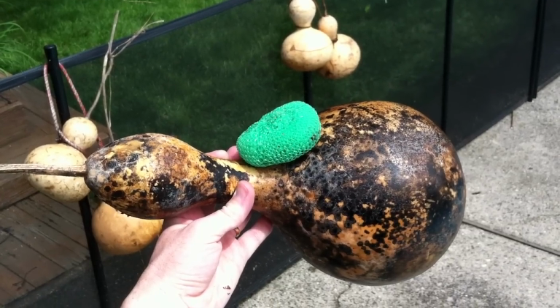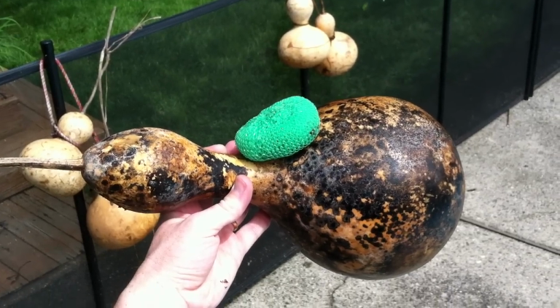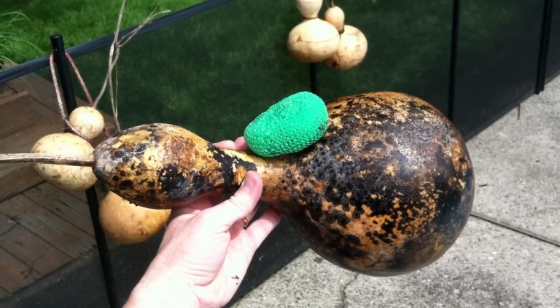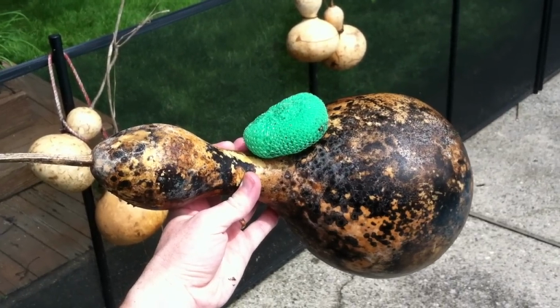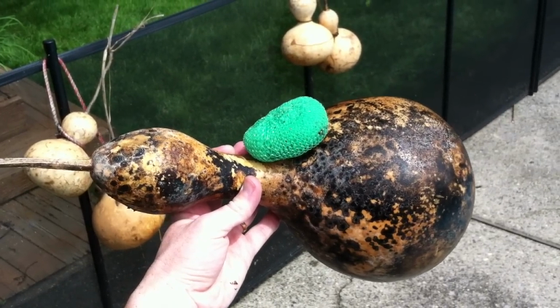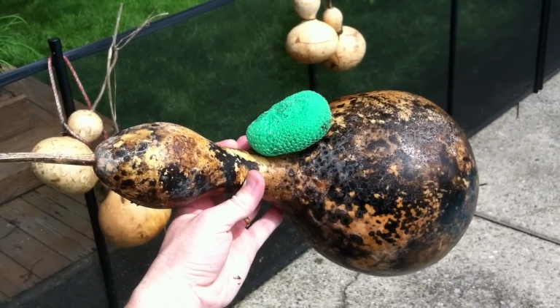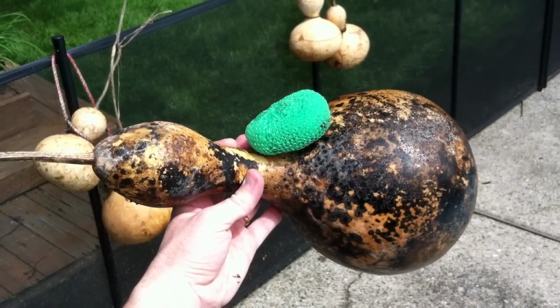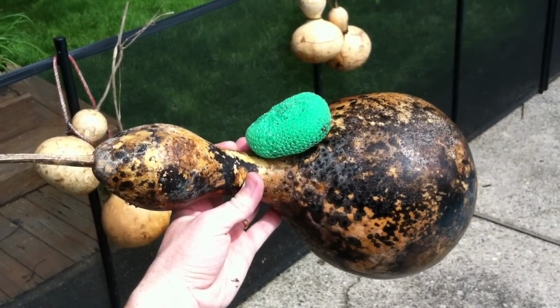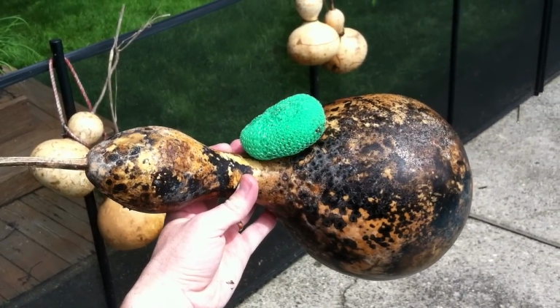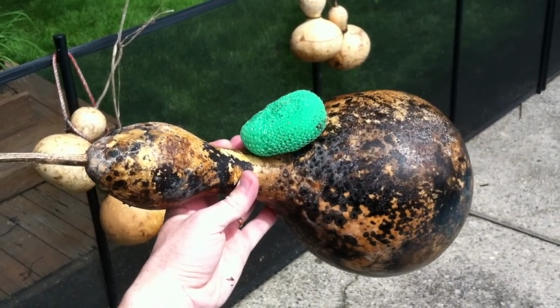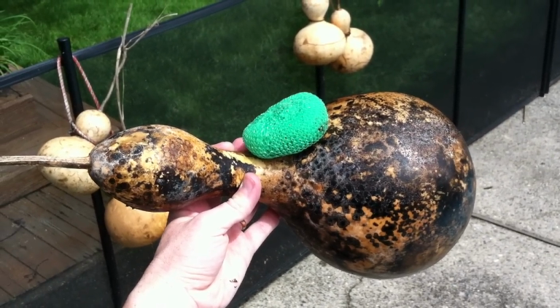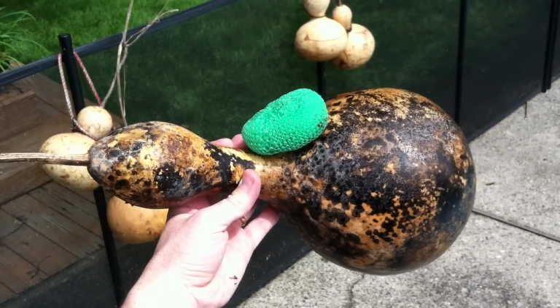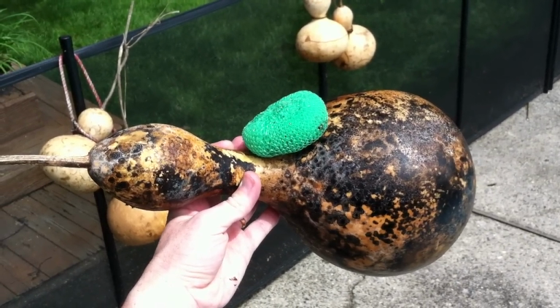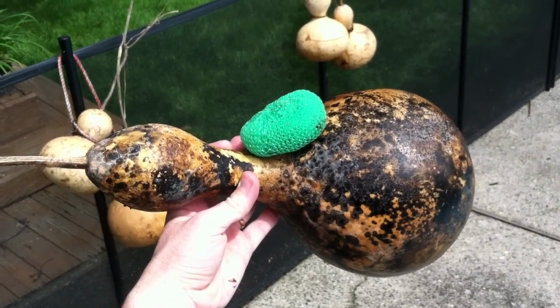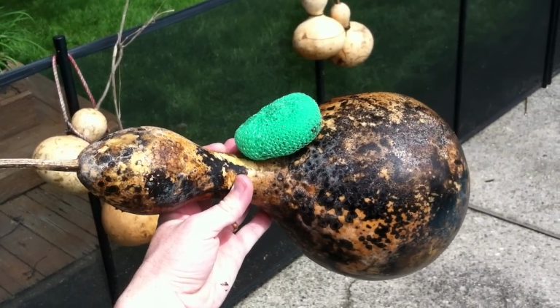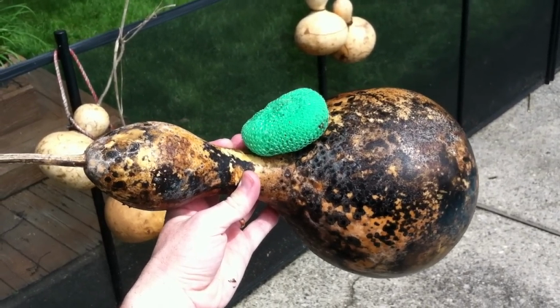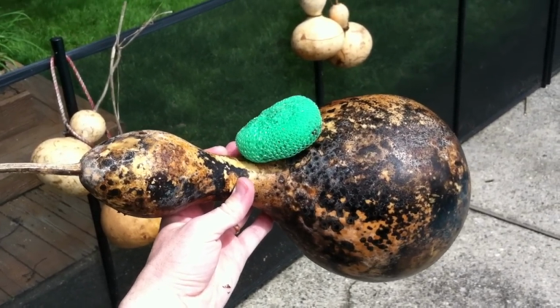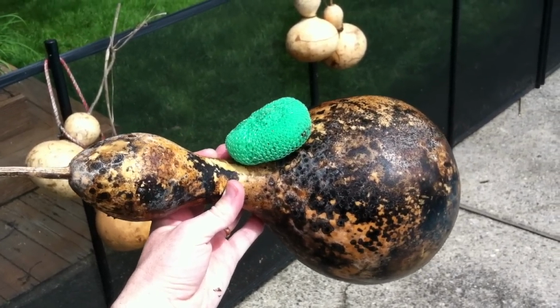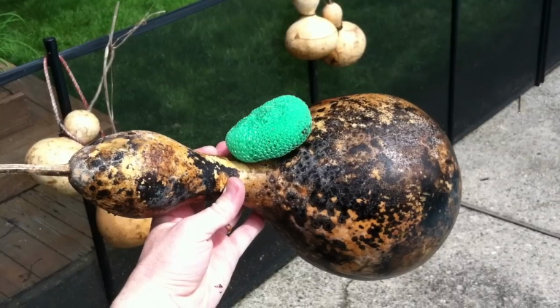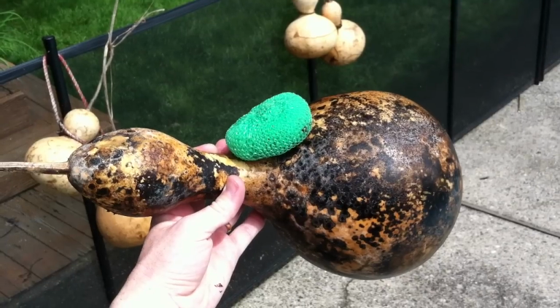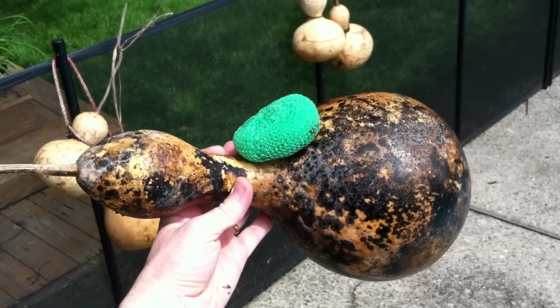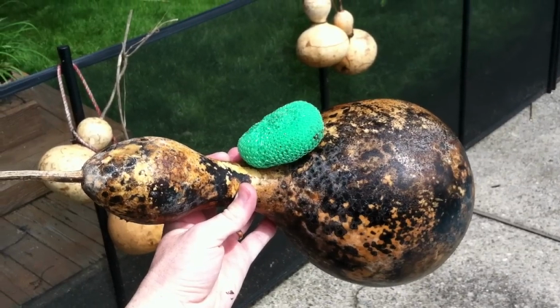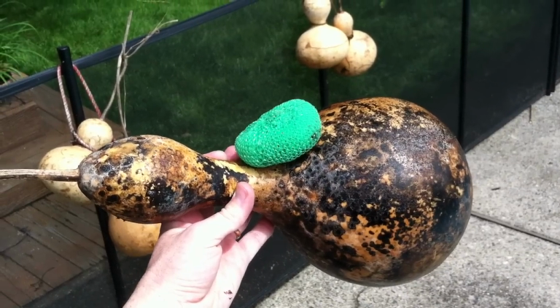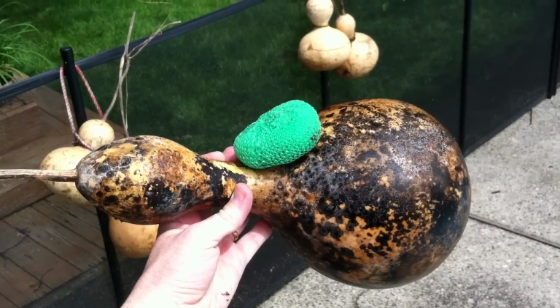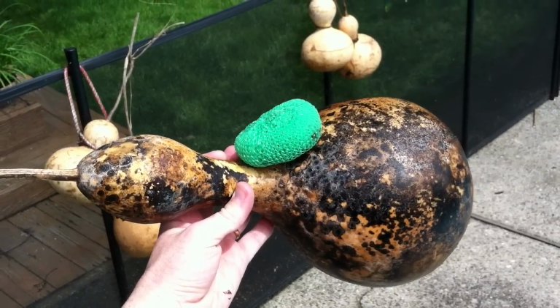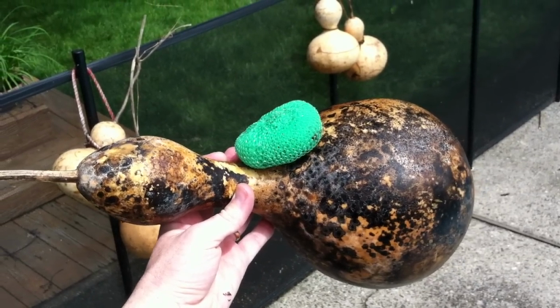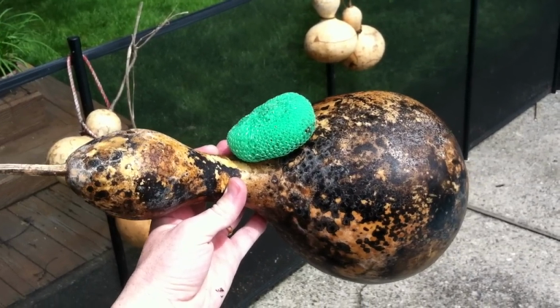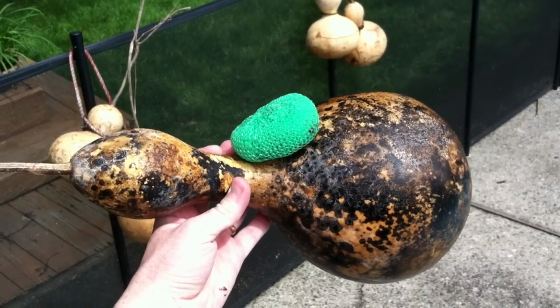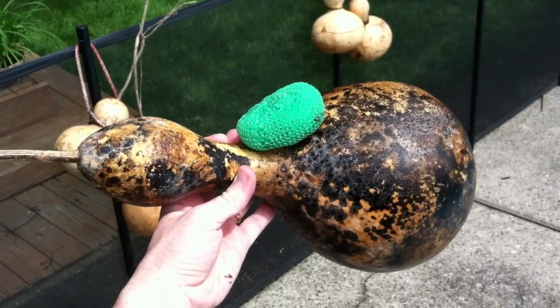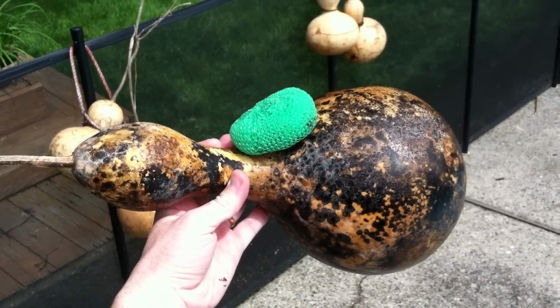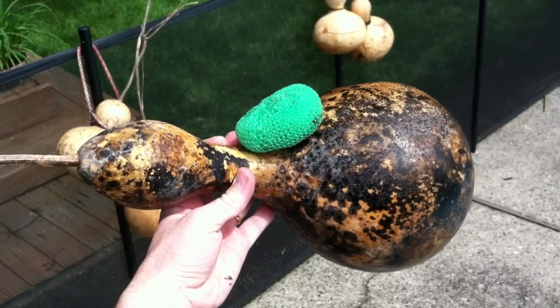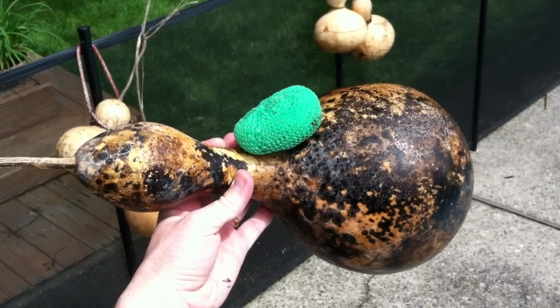This is a short video on cleaning a birdhouse gourd. Birdhouse gourds are one of the things I get most questions on in my YouTube videos.